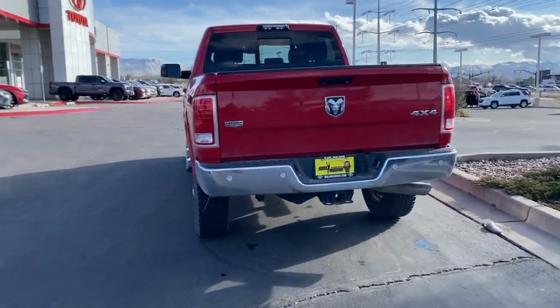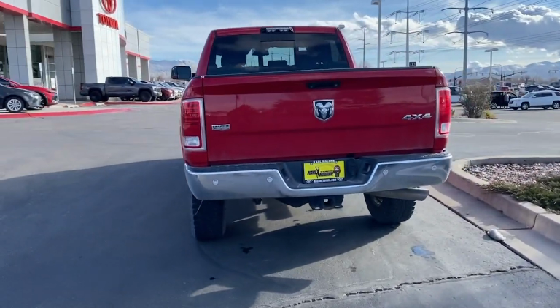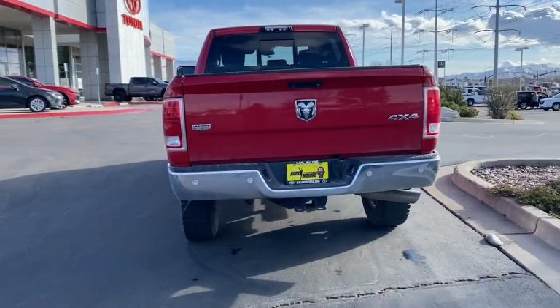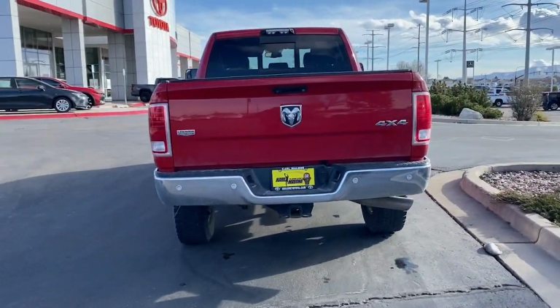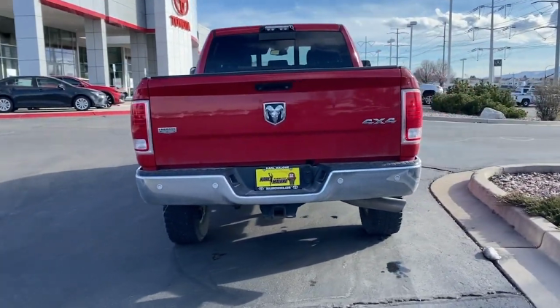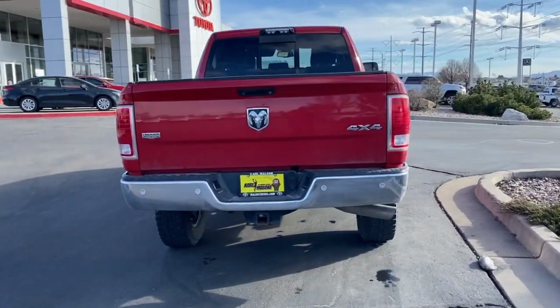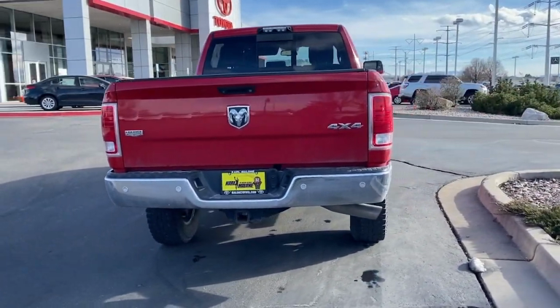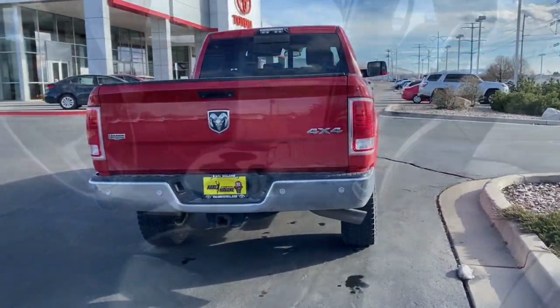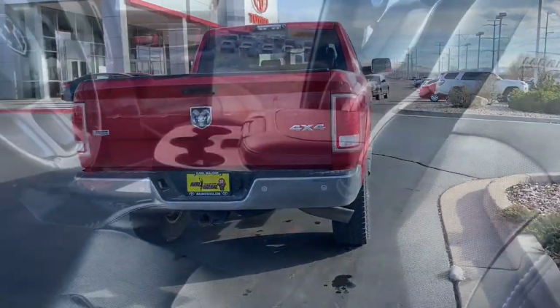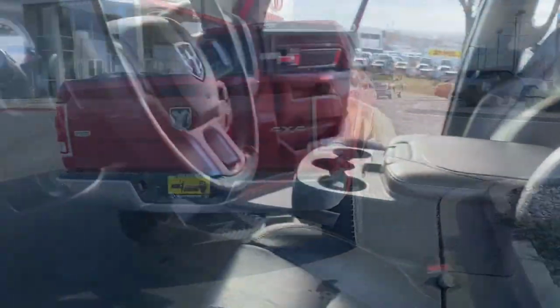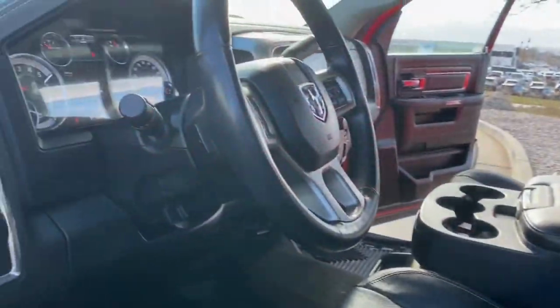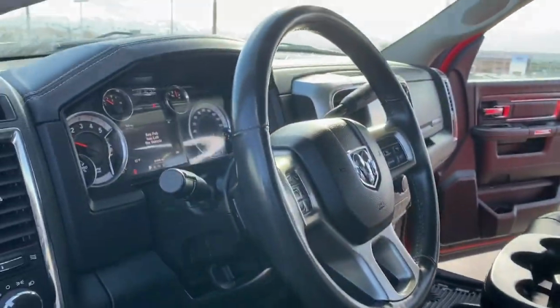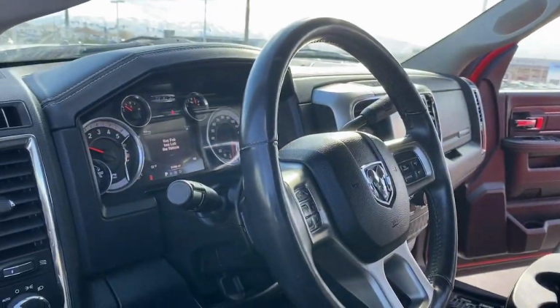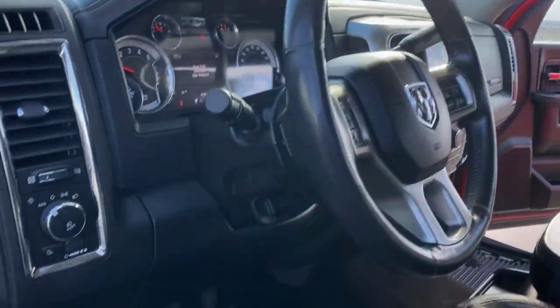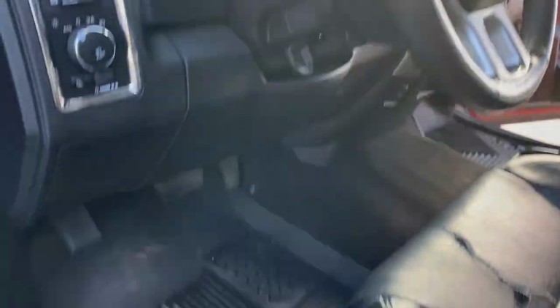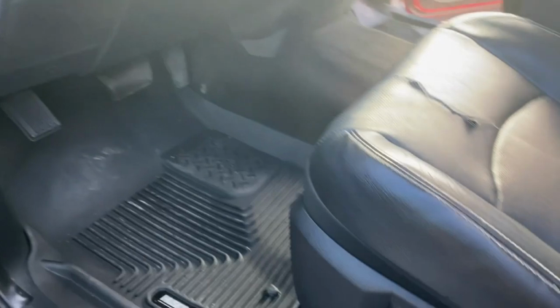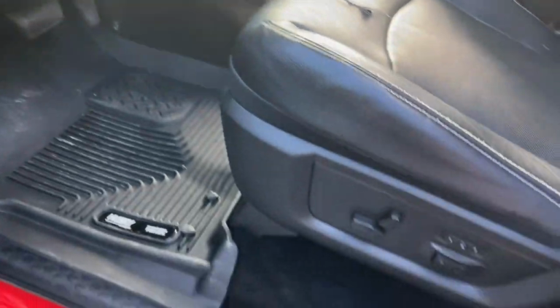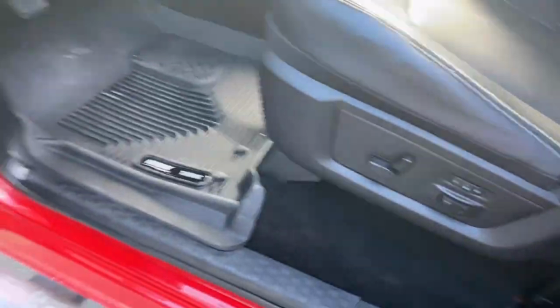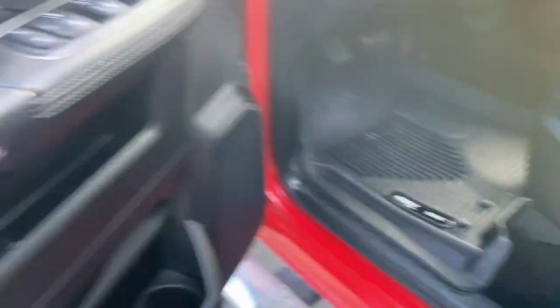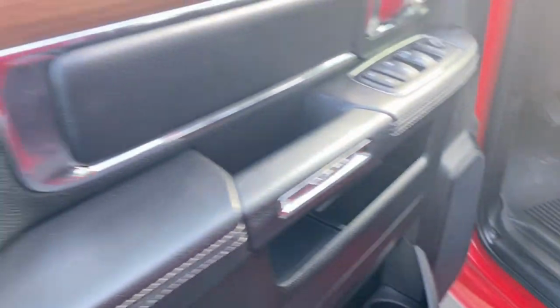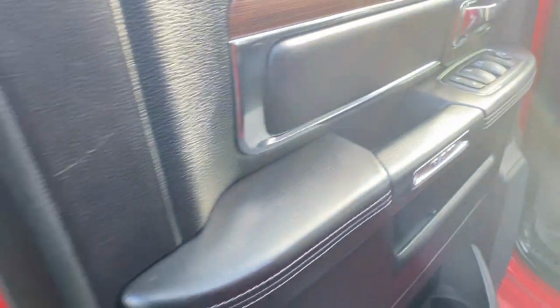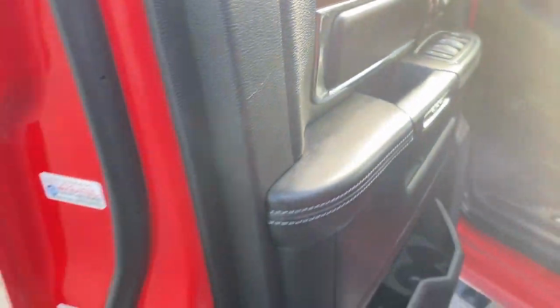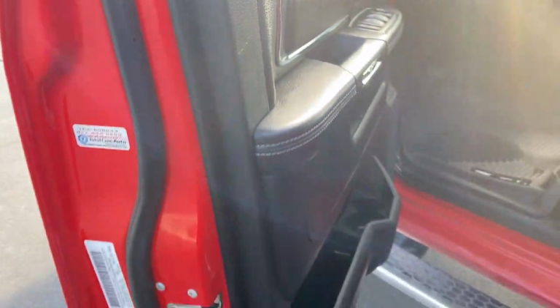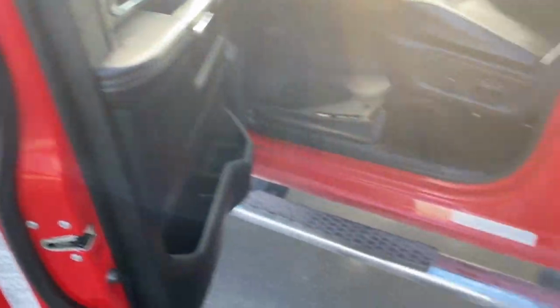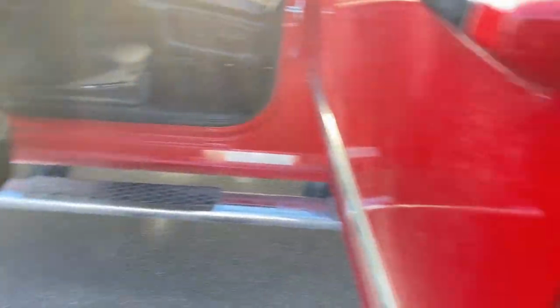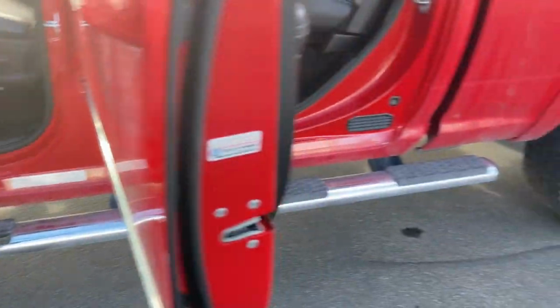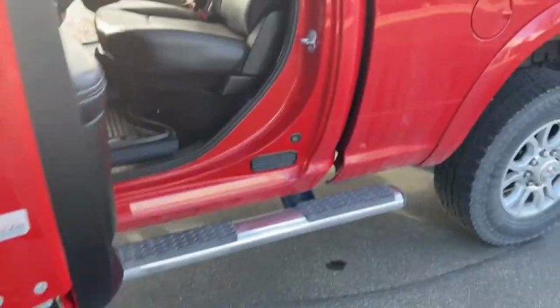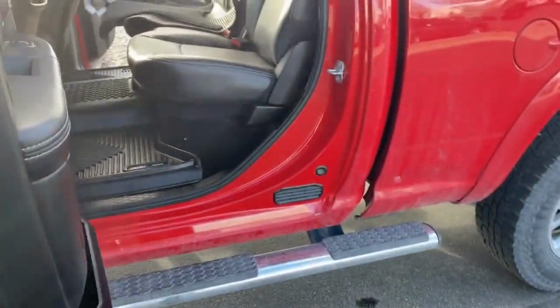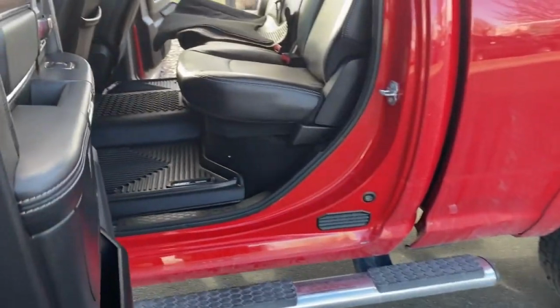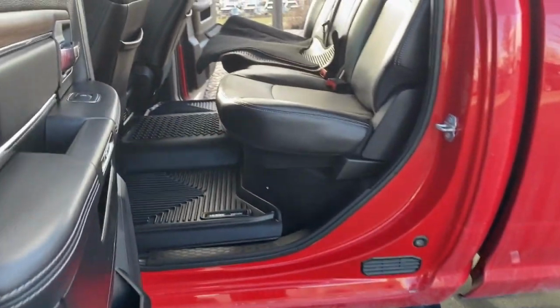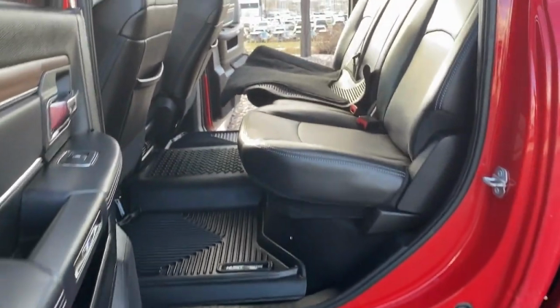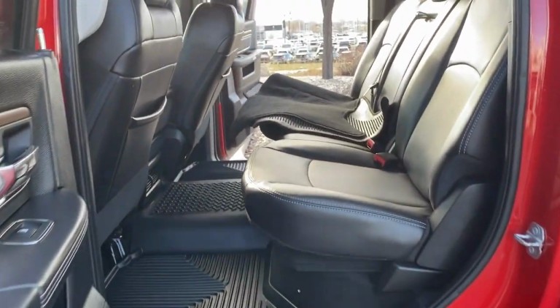This handsome truck also offers a refined upscale cabin and serenely quiet ride. The following are some of this vehicle's highlighted options: